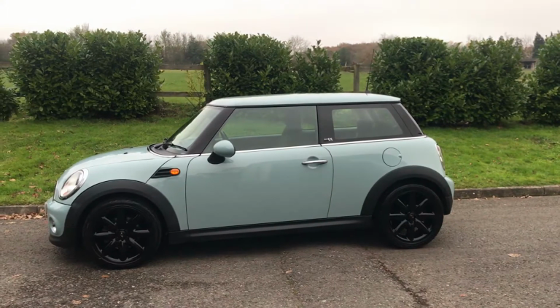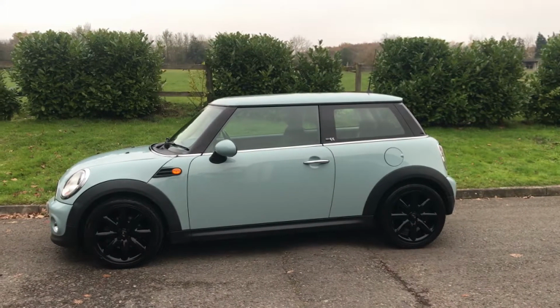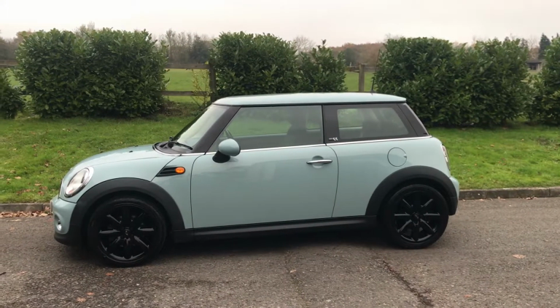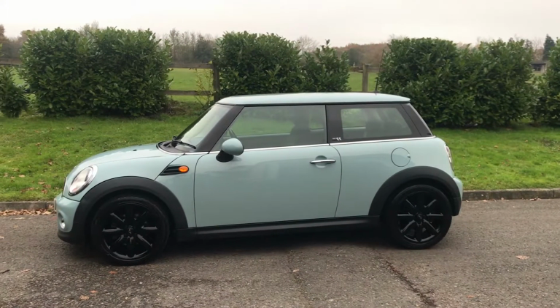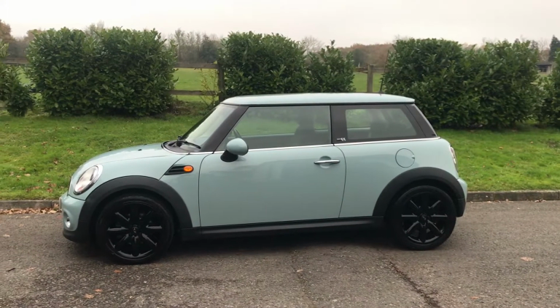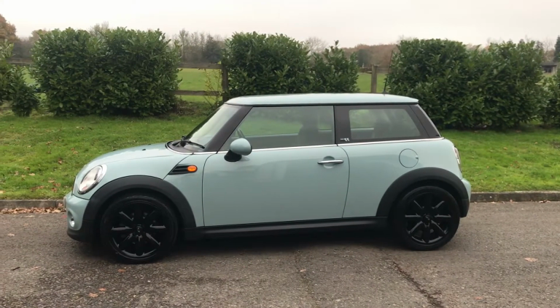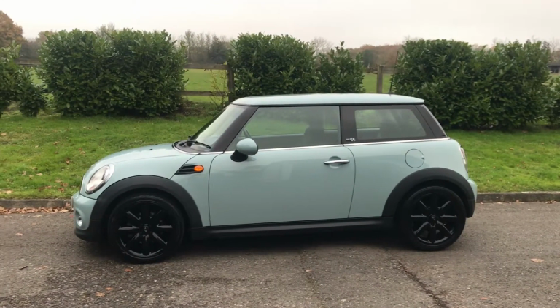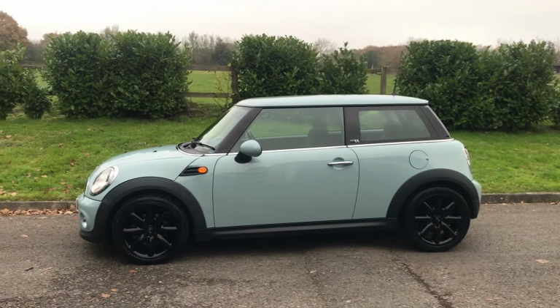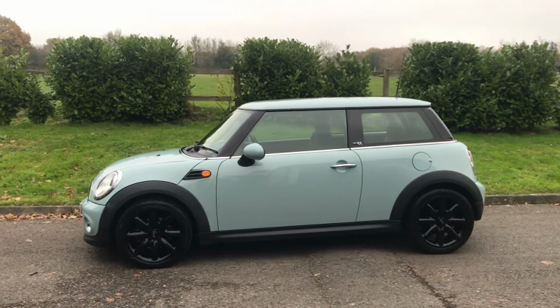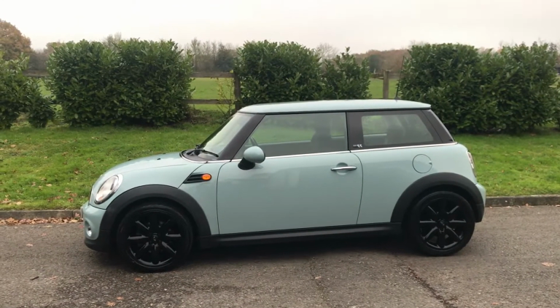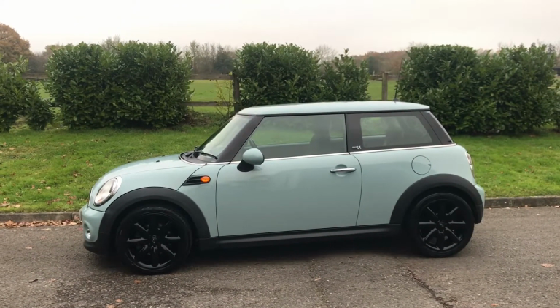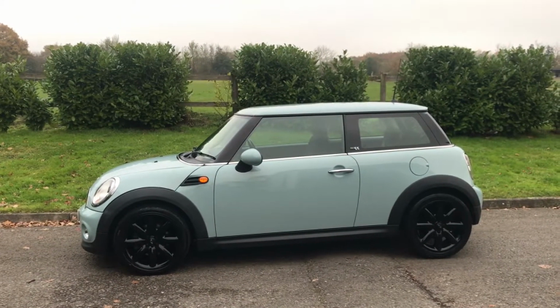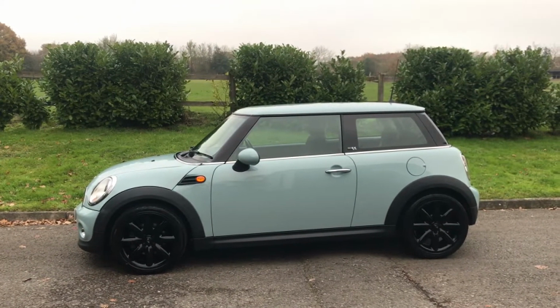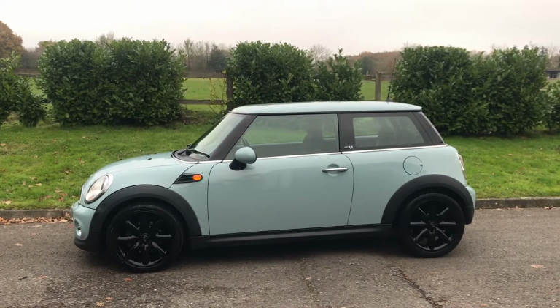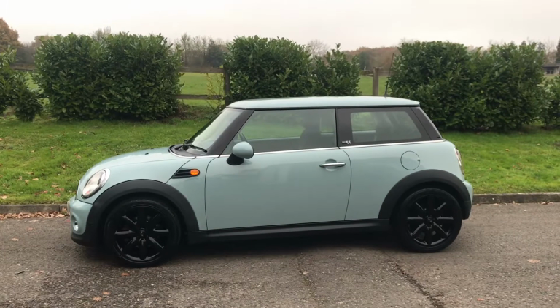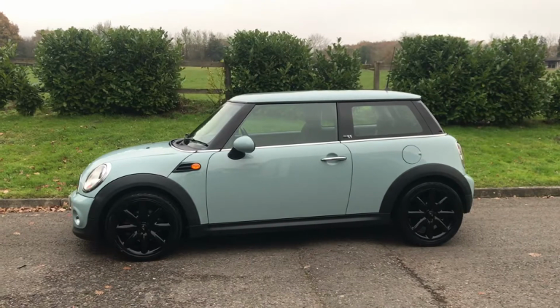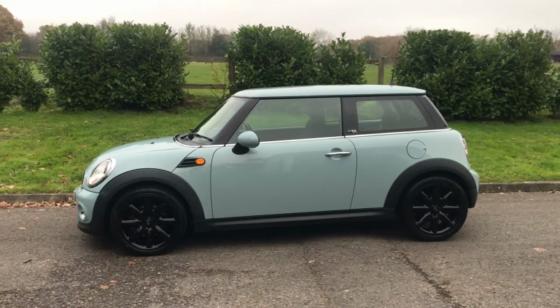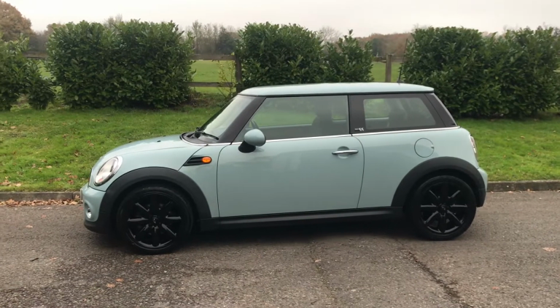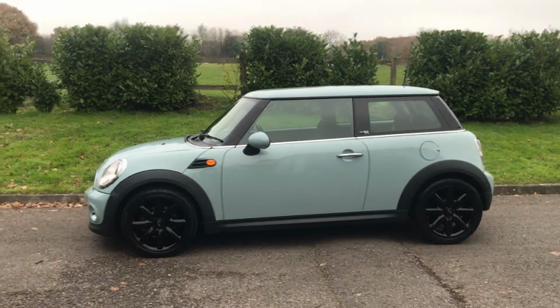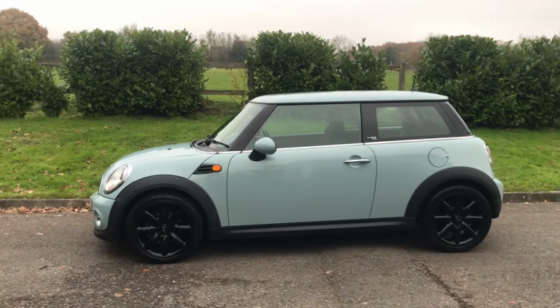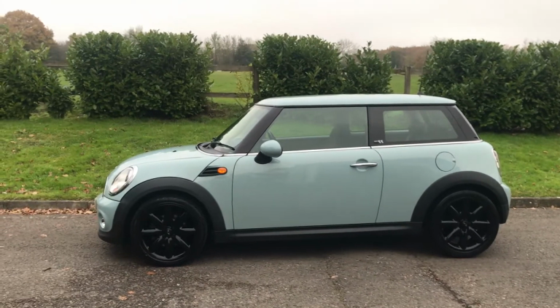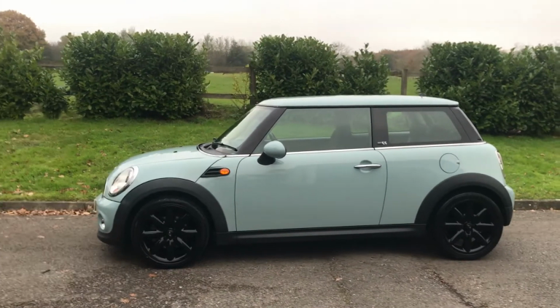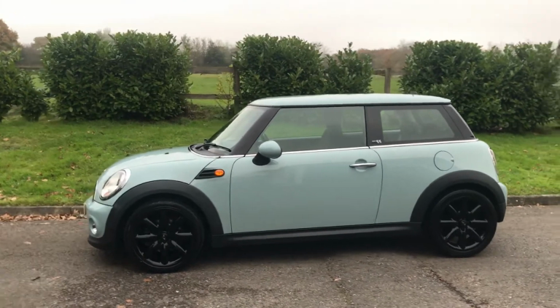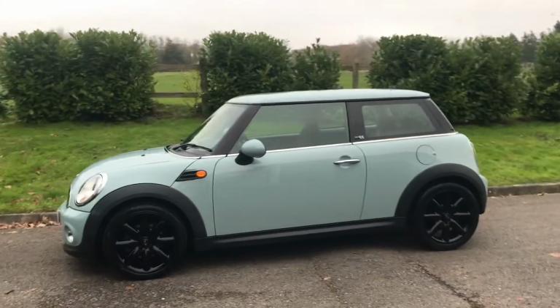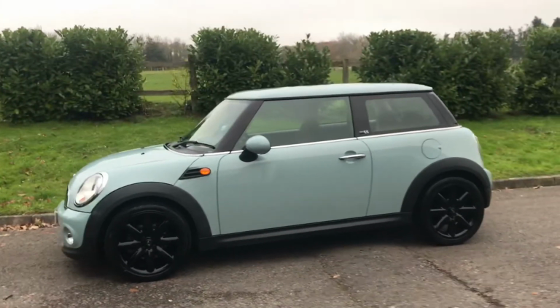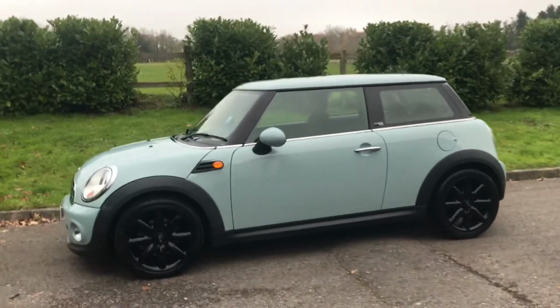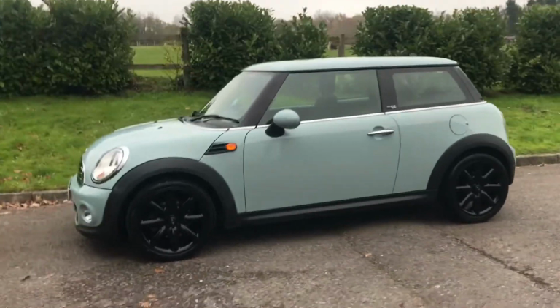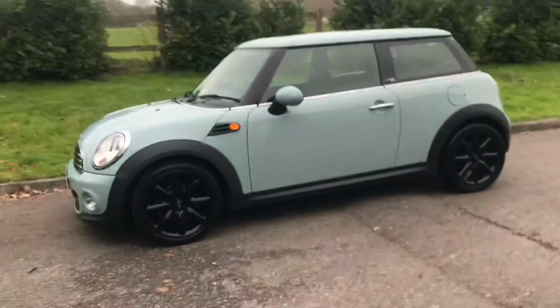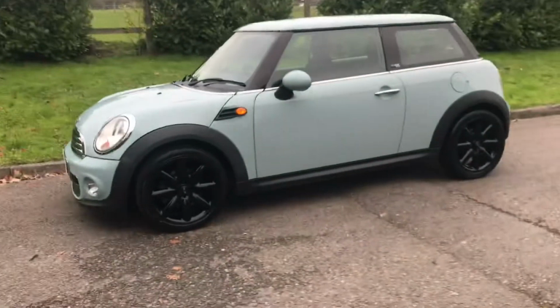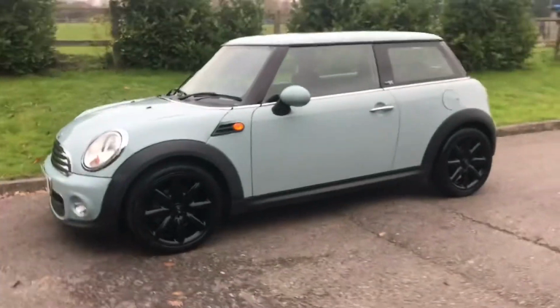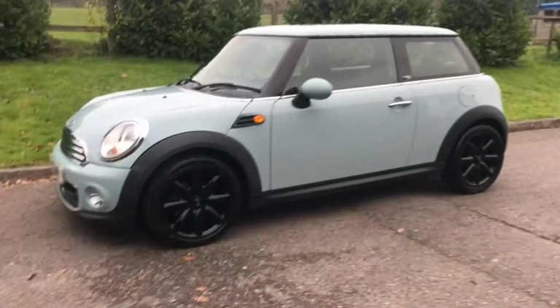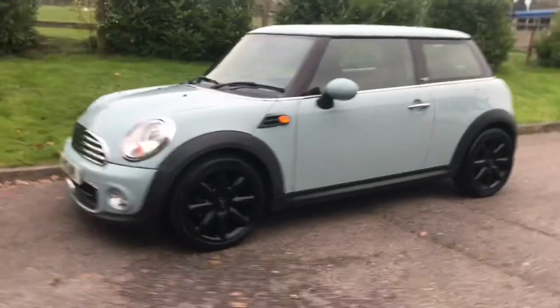This is a 2013, 13-plate Mini. She's a hatch in a colour called ice blue. Let me show you around.